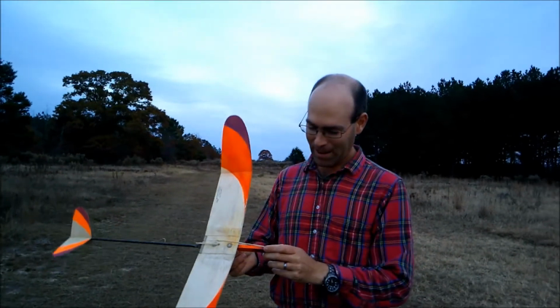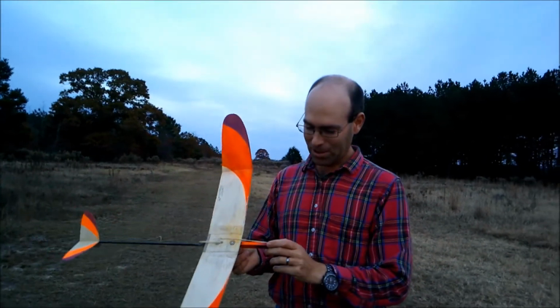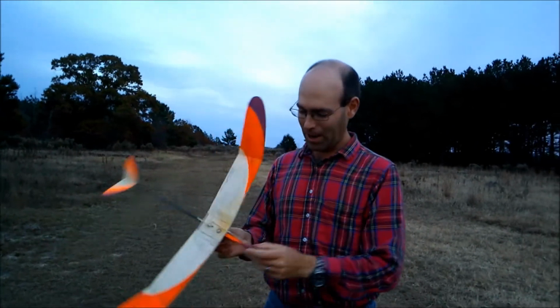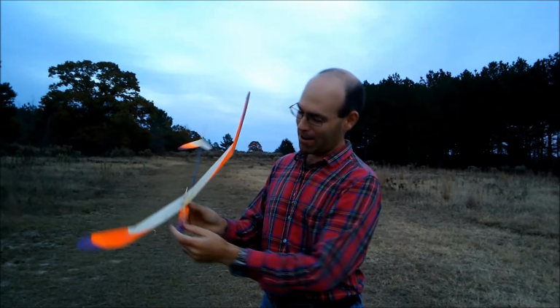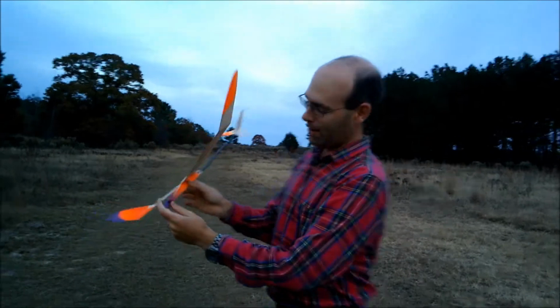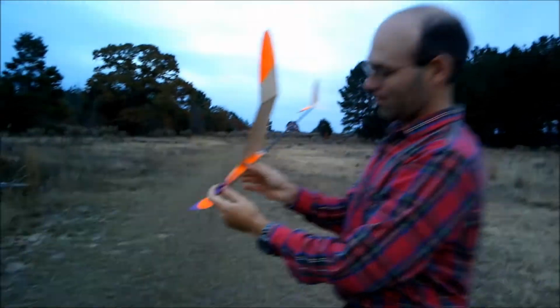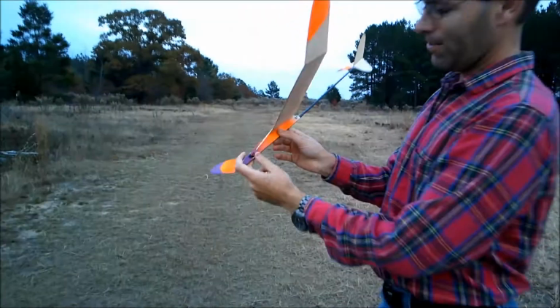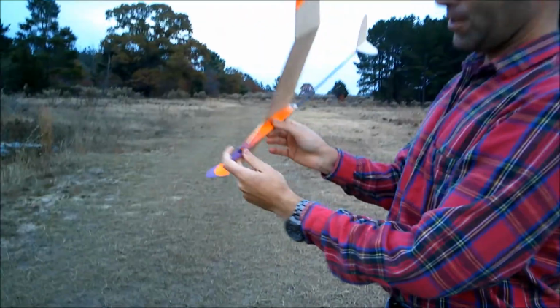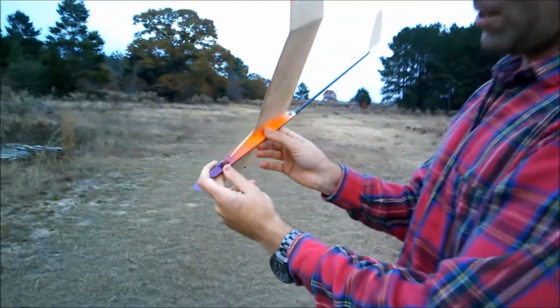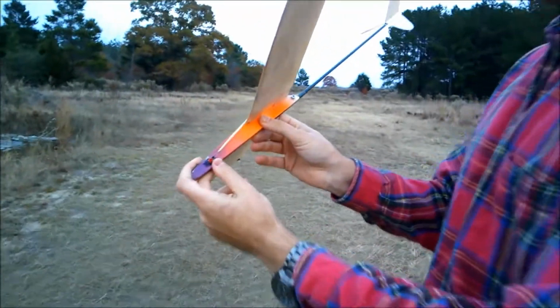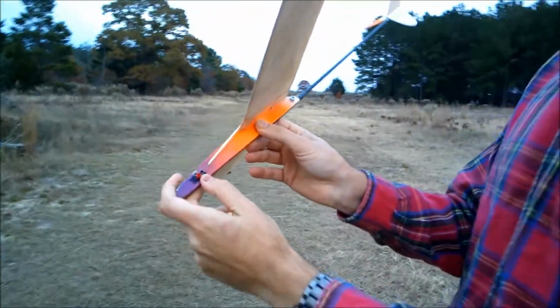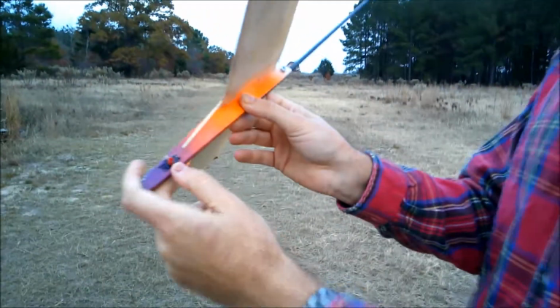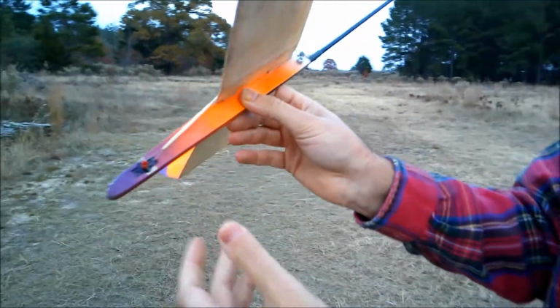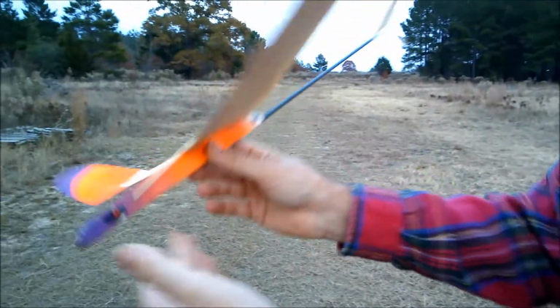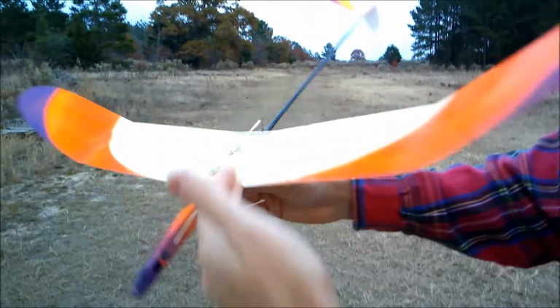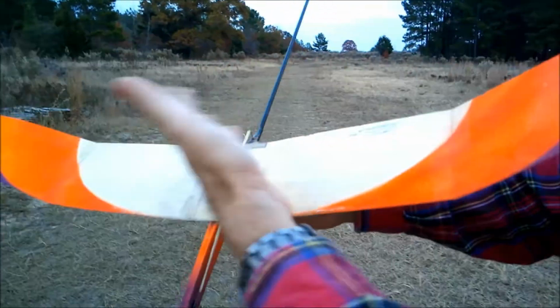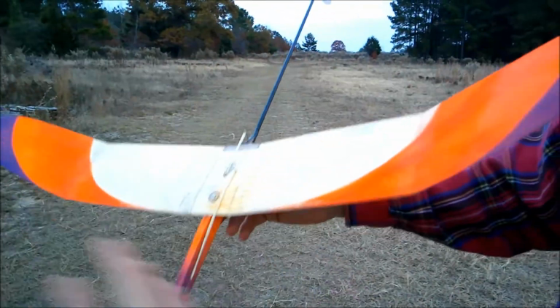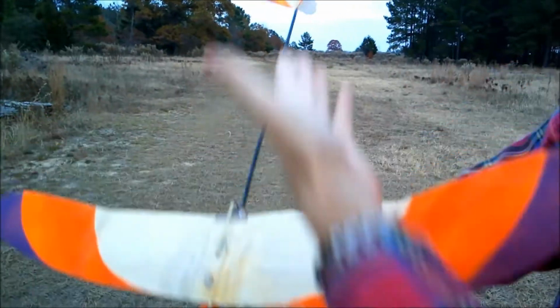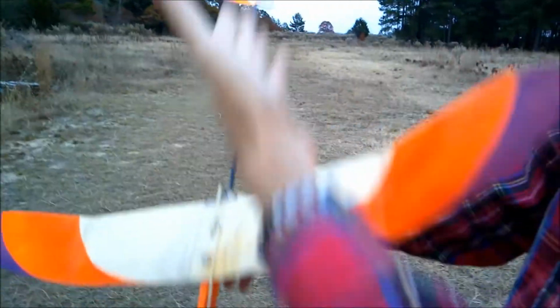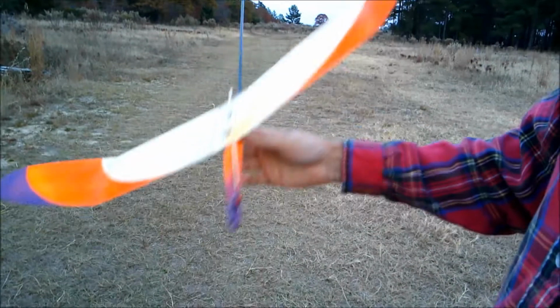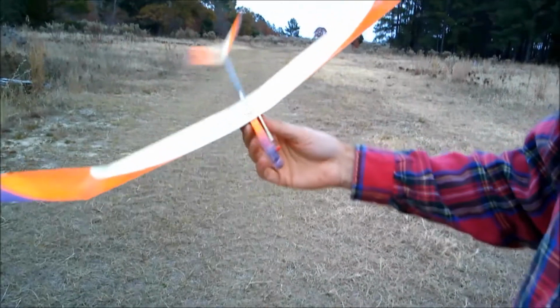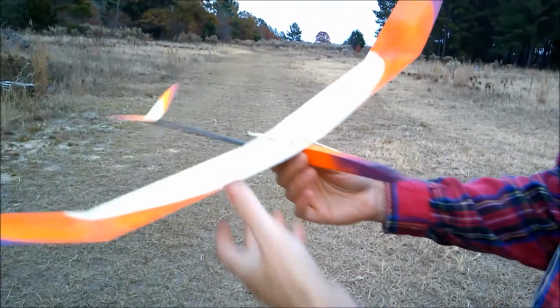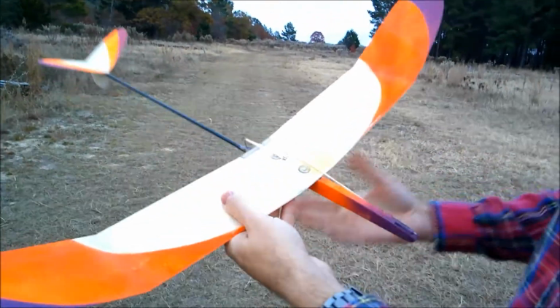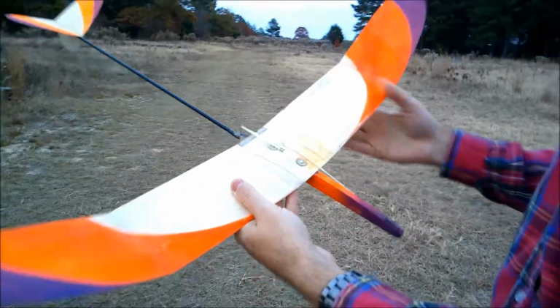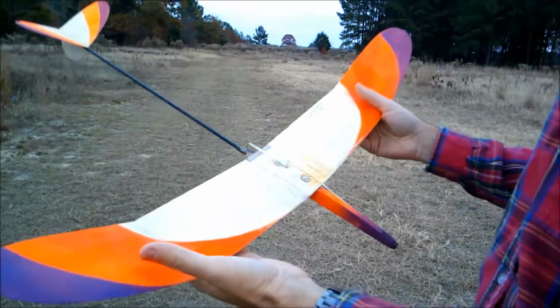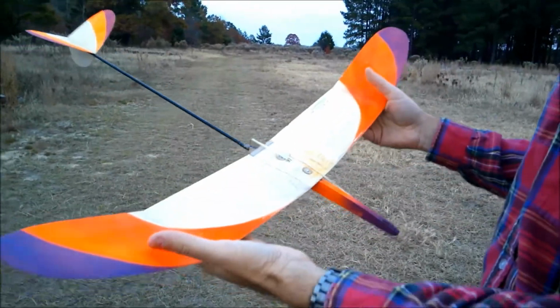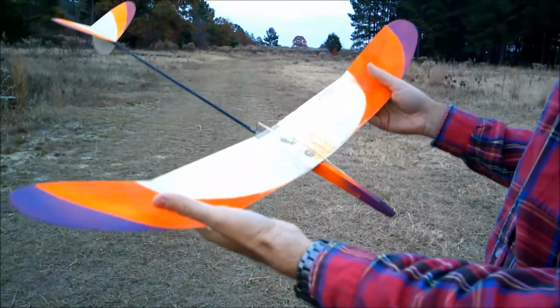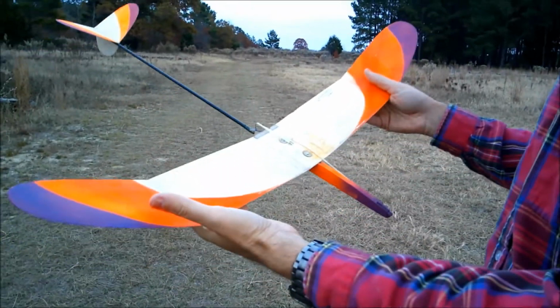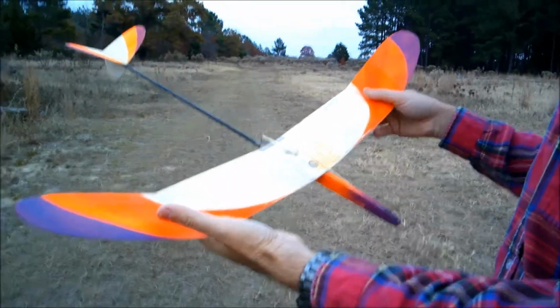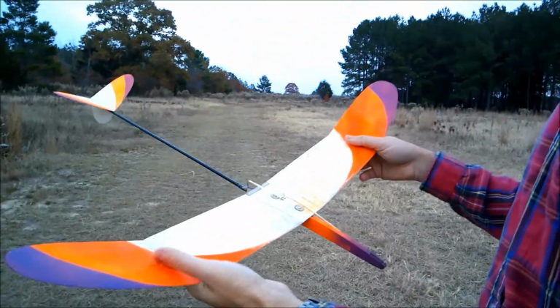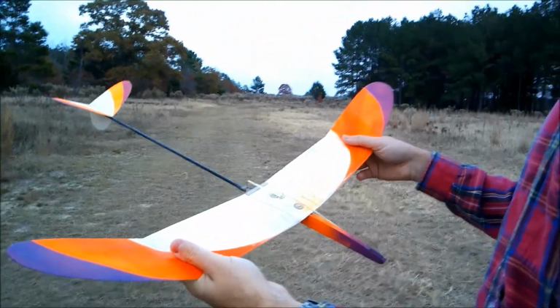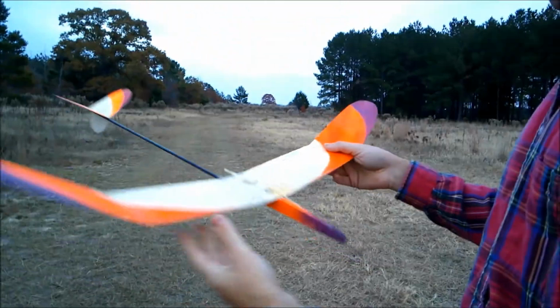We have a viscous fluid timer up front. Basically all the mechanisms you would want in a competition free-flight hand-launched glider.